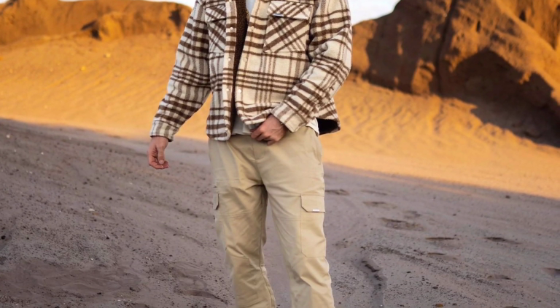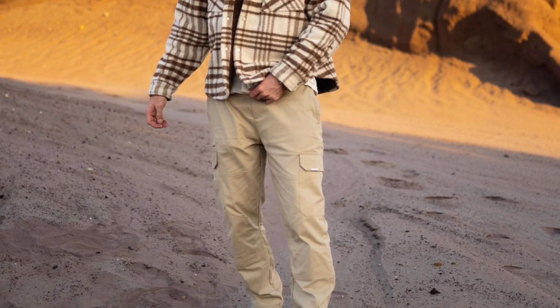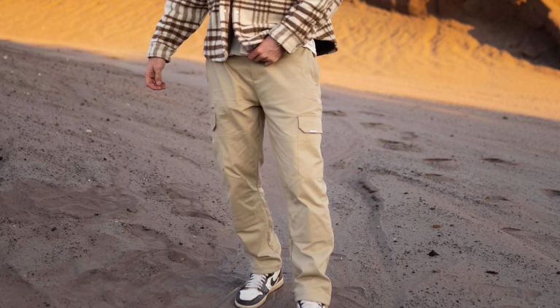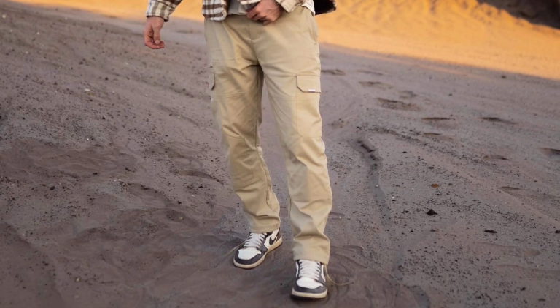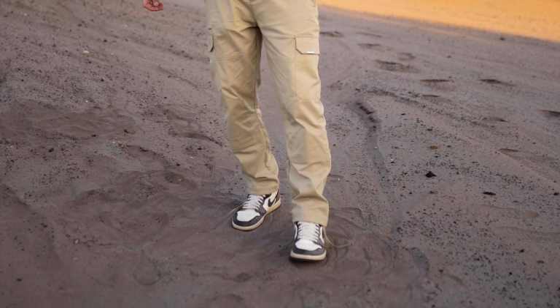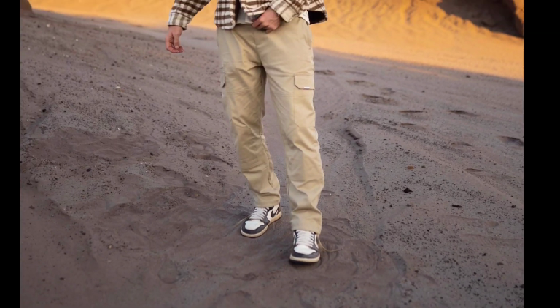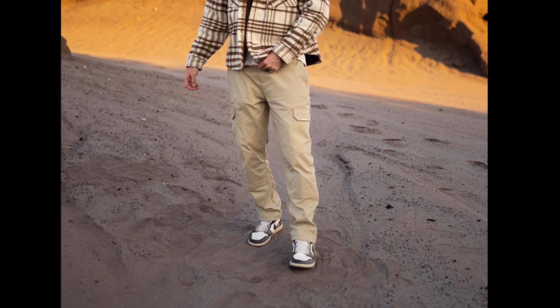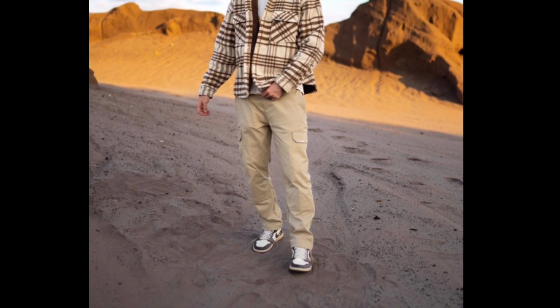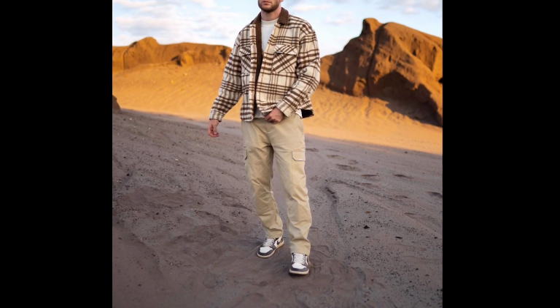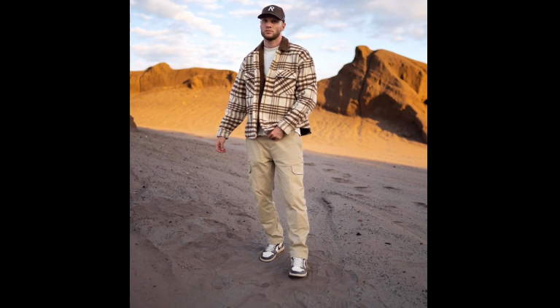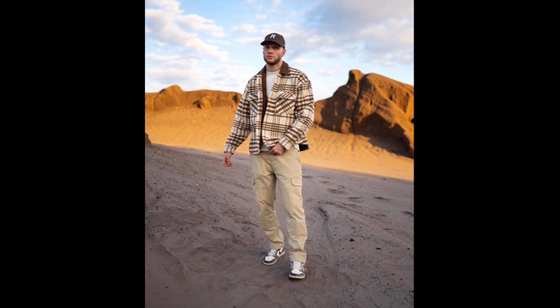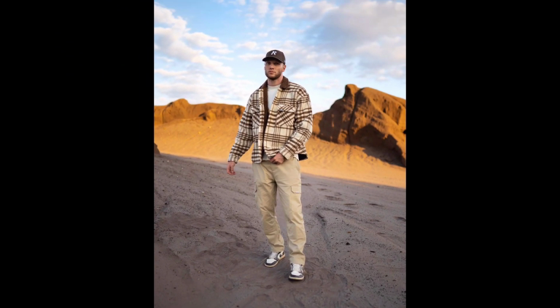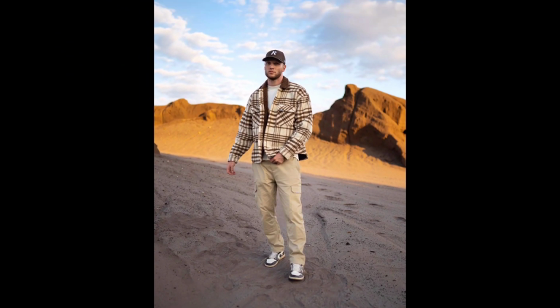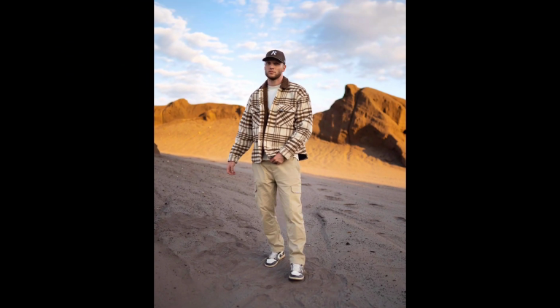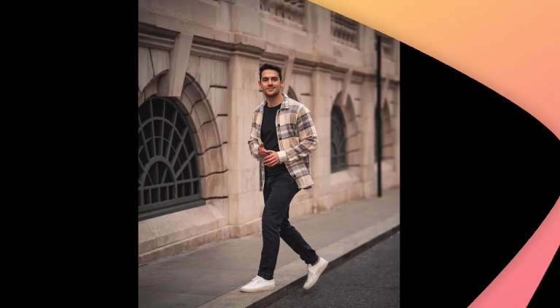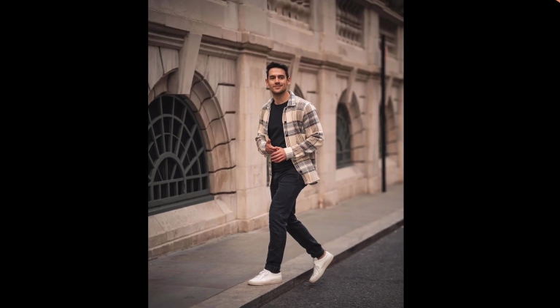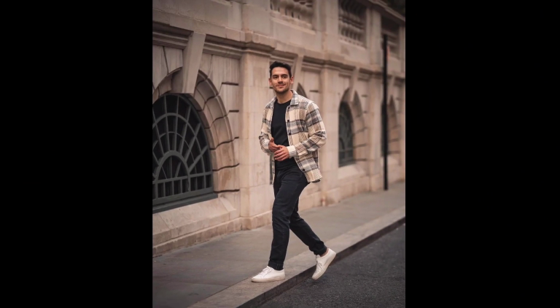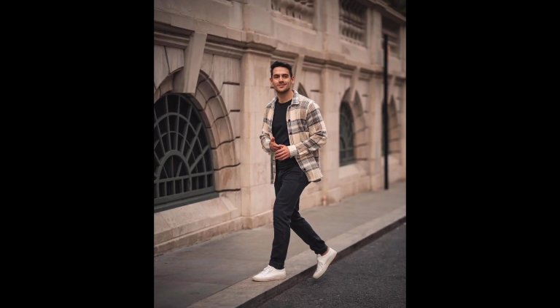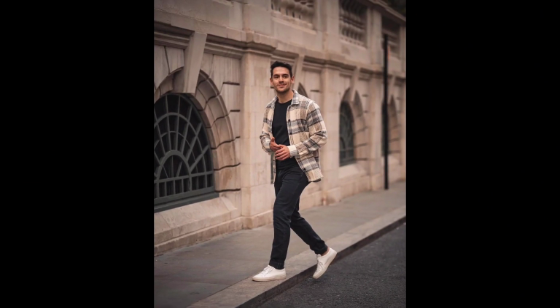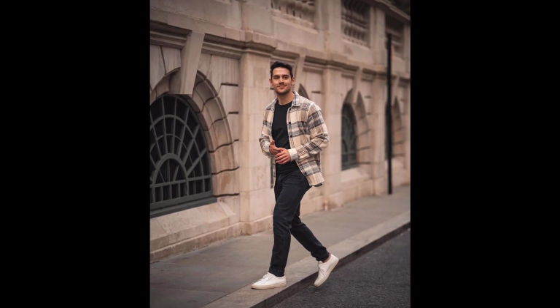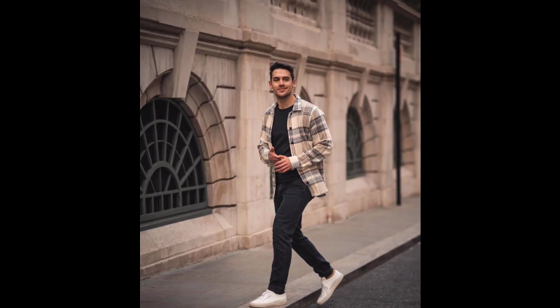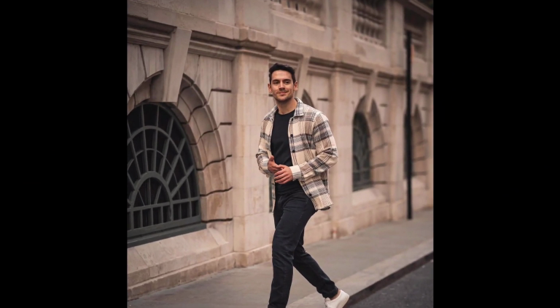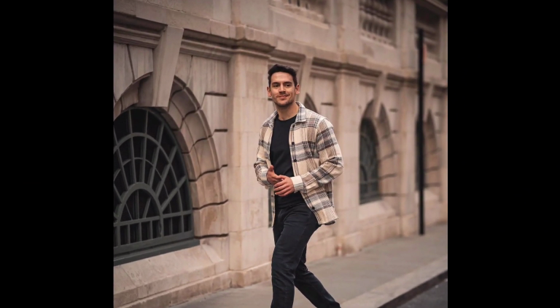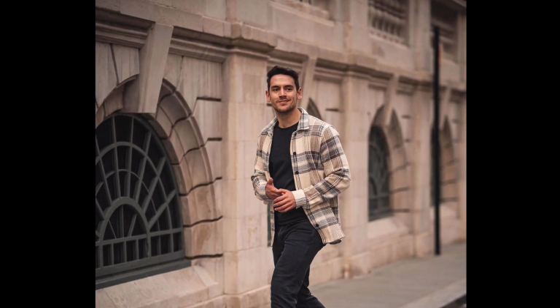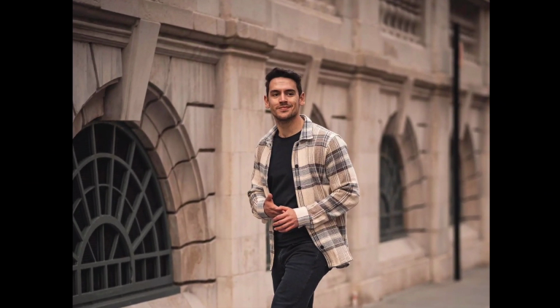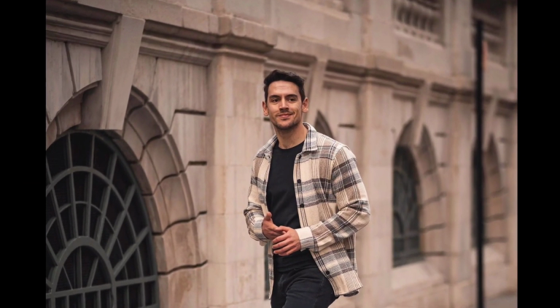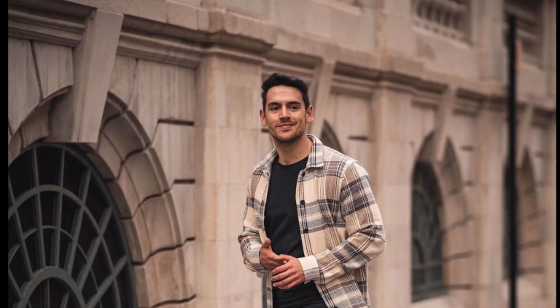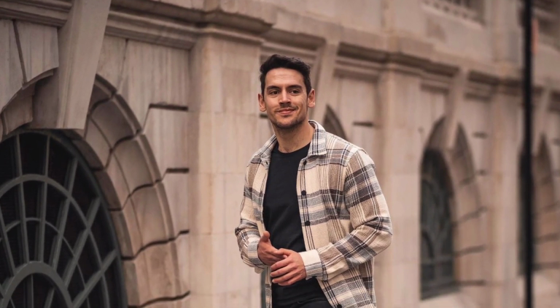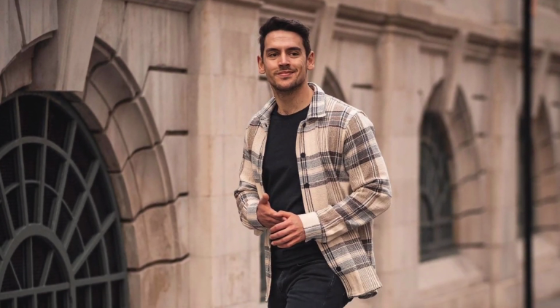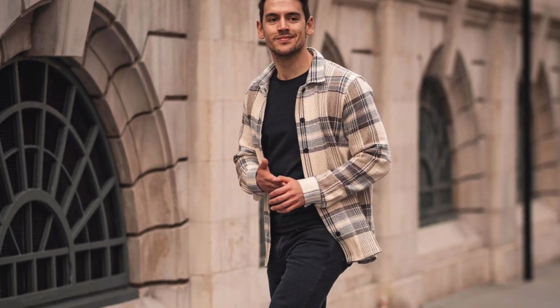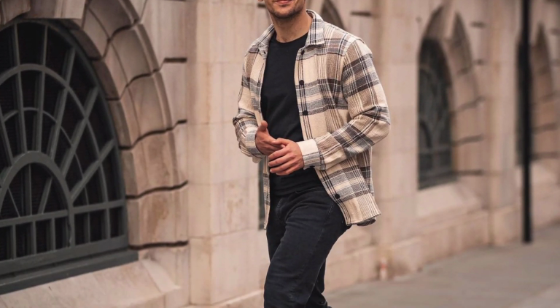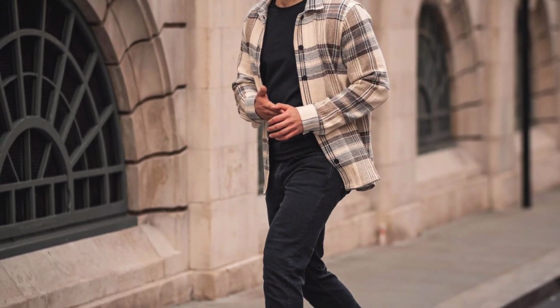For the next outfit you can try a black t-shirt worn with black jeans and white sneakers. For the next outfit you can try a black t-shirt worn with a cream jacket with black jeans and white sneakers.